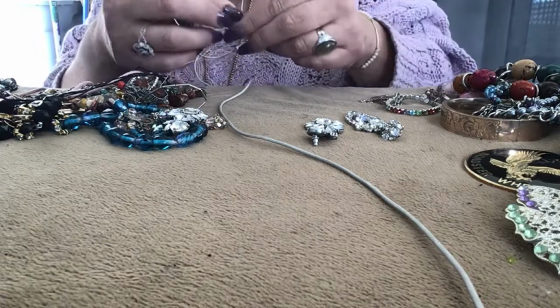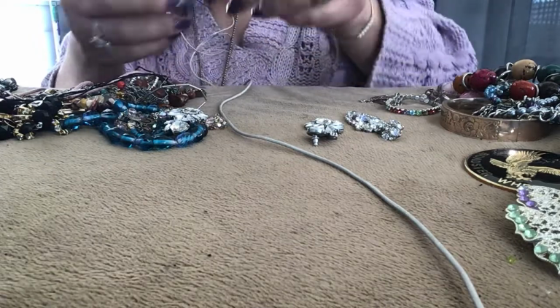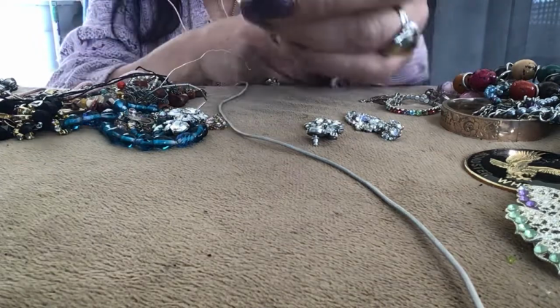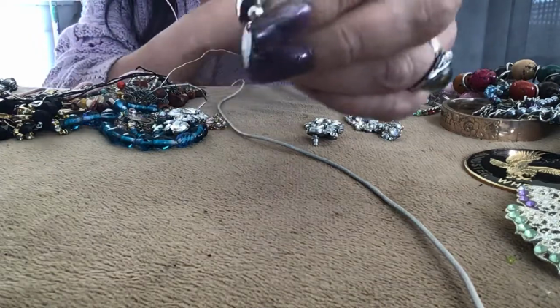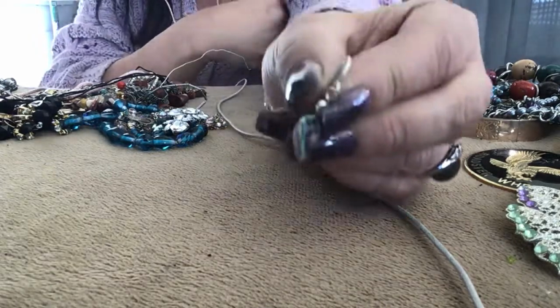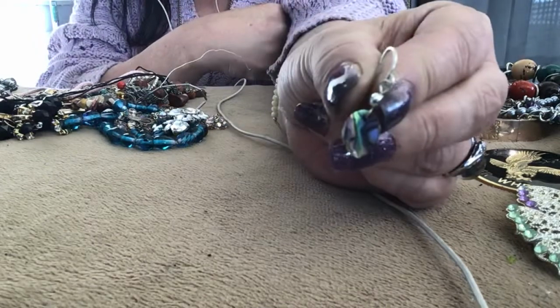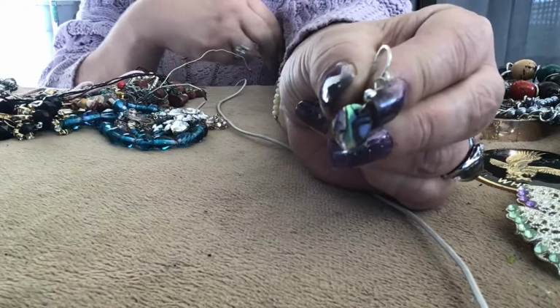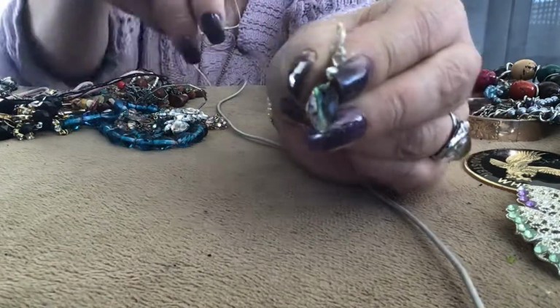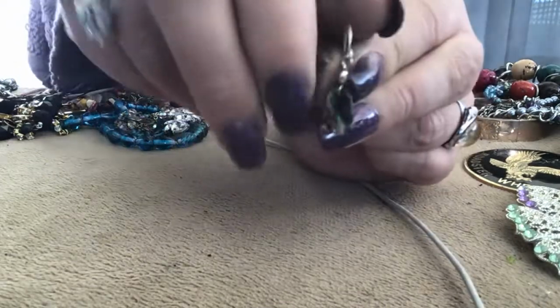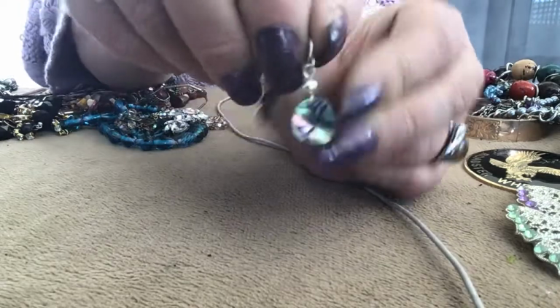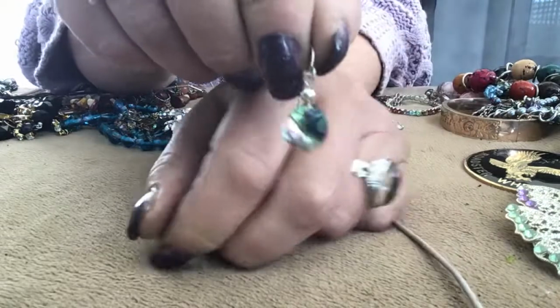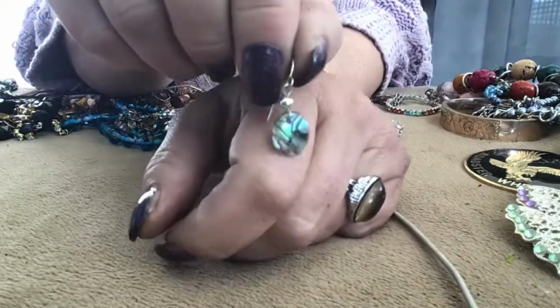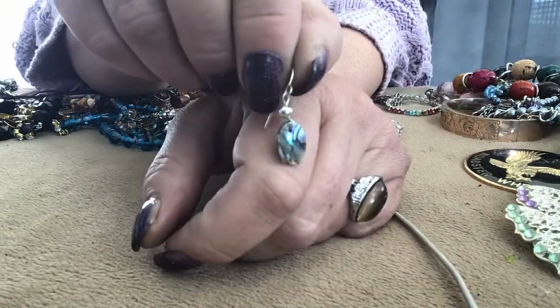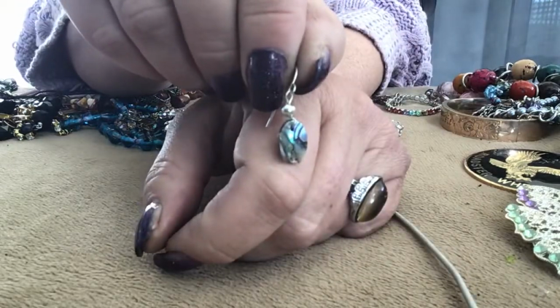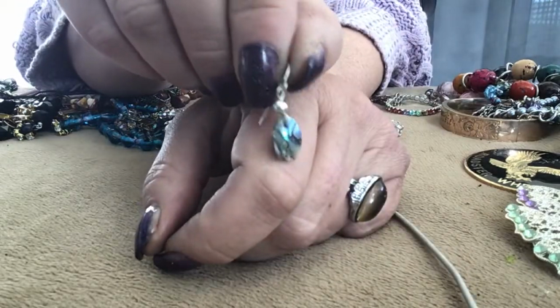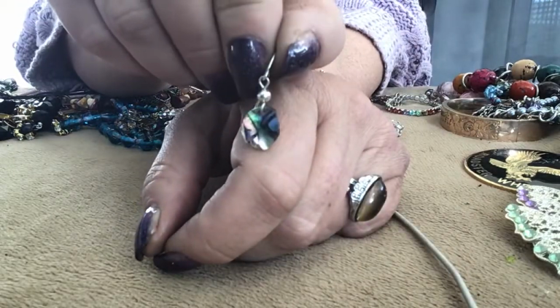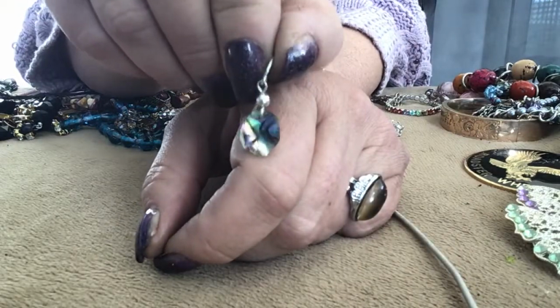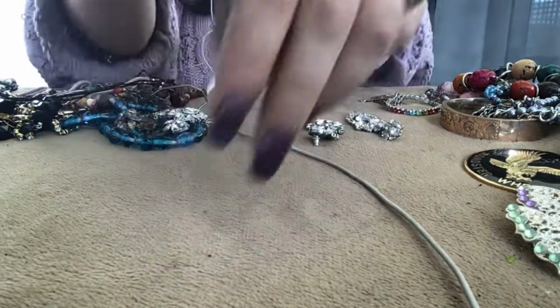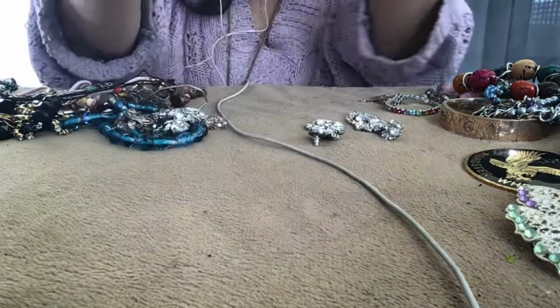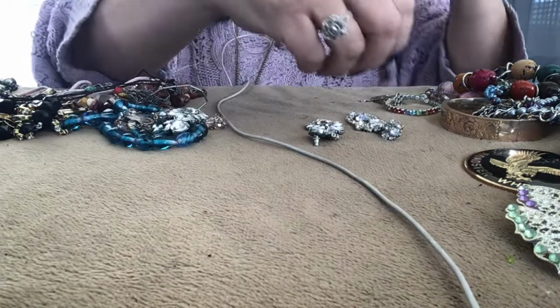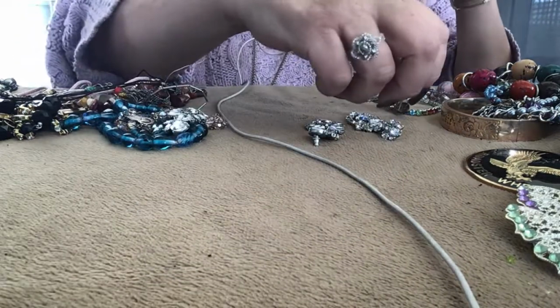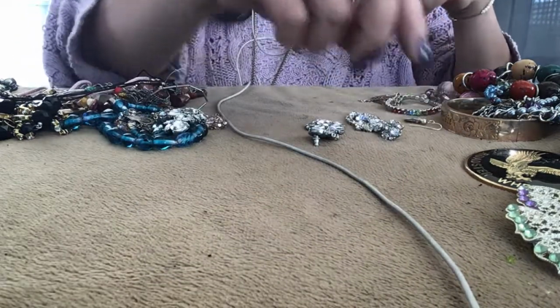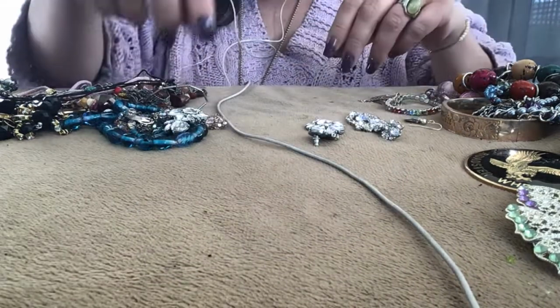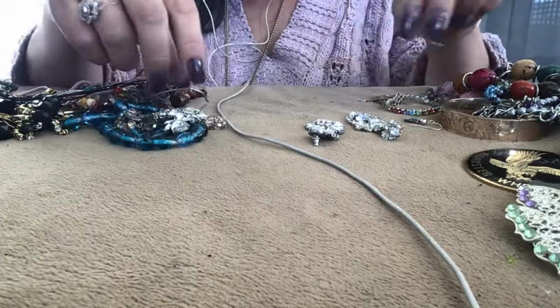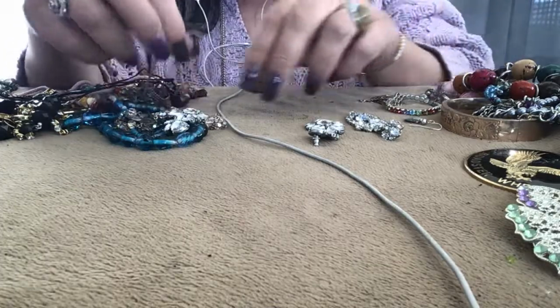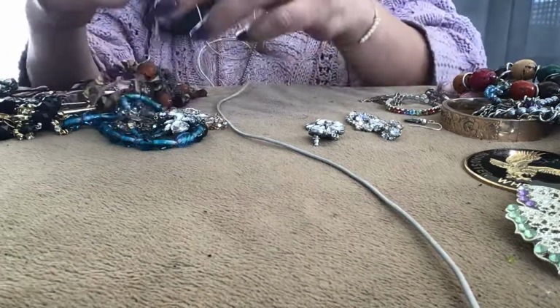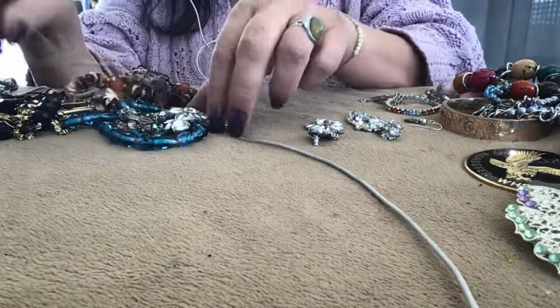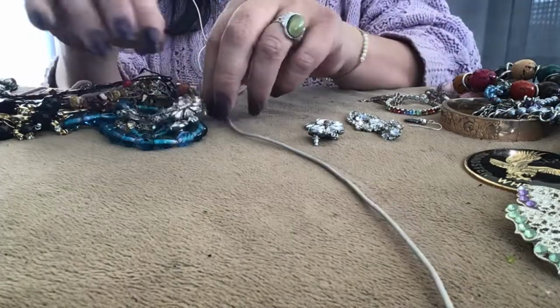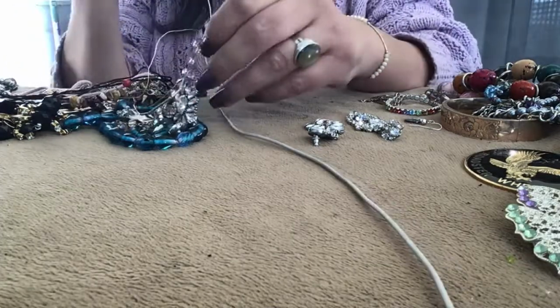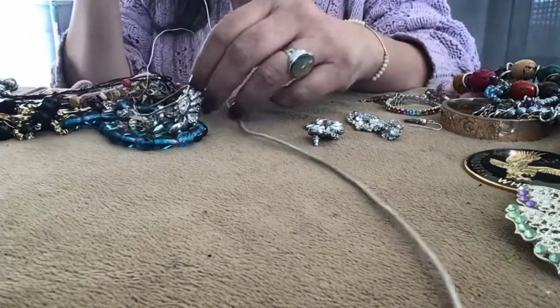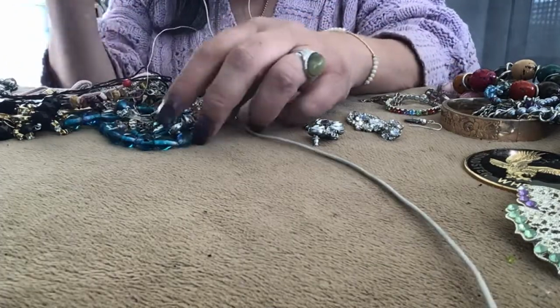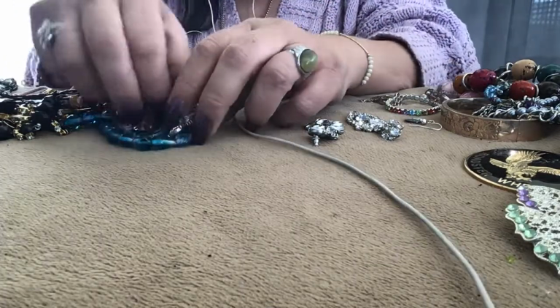This is an abalone earring — can you see that? I hope the video's not dark again. Looks kind of dark to me but I've got sunglasses on.